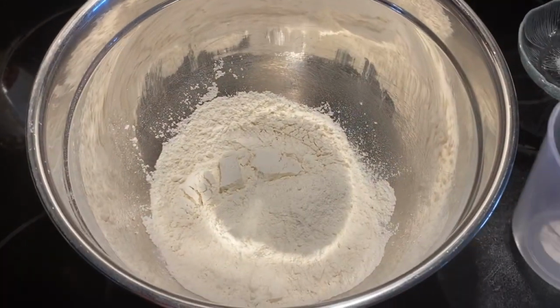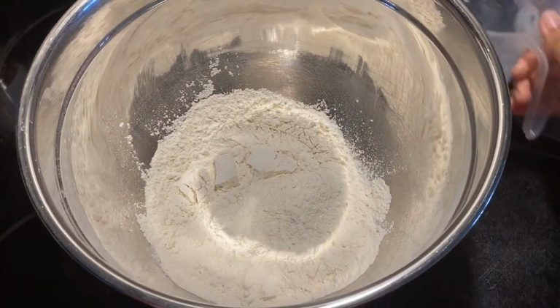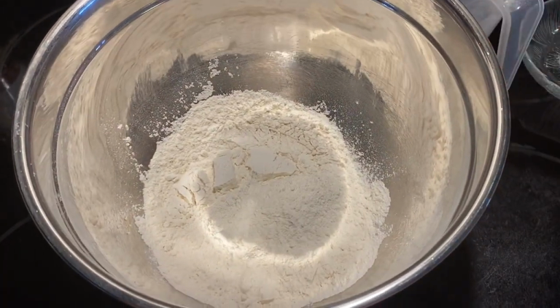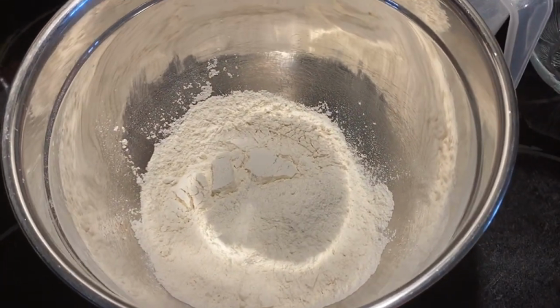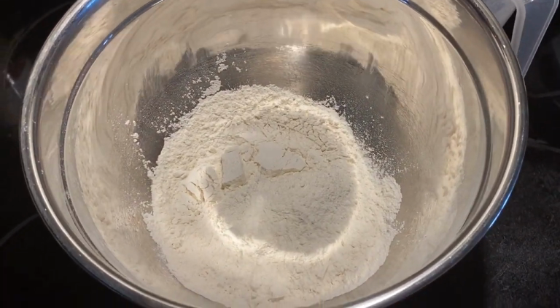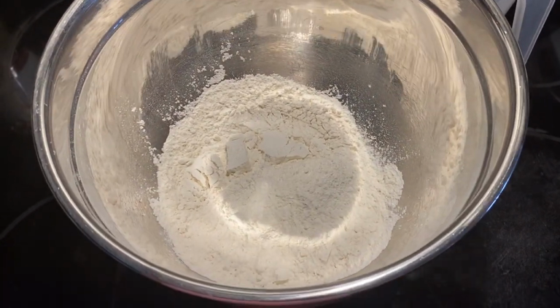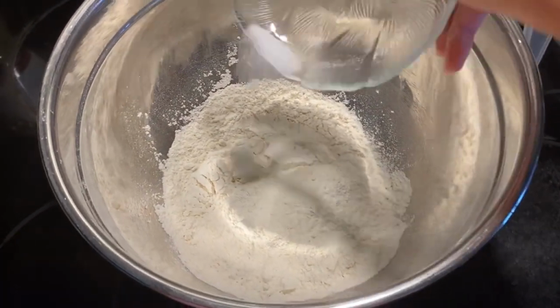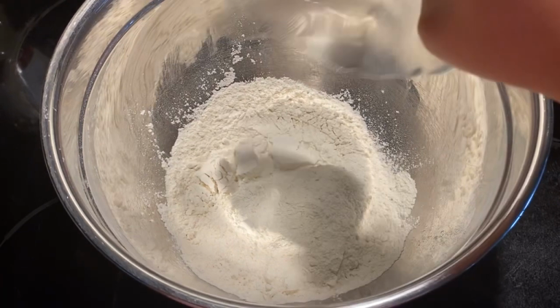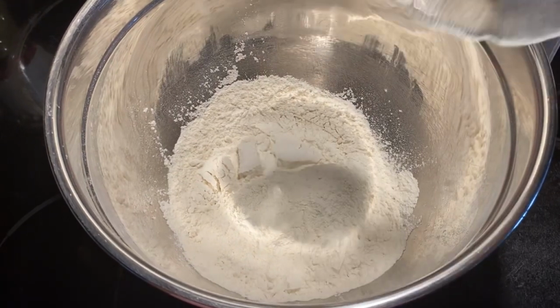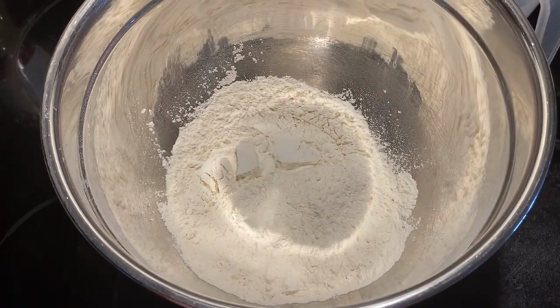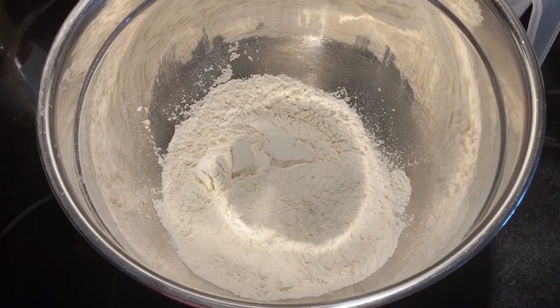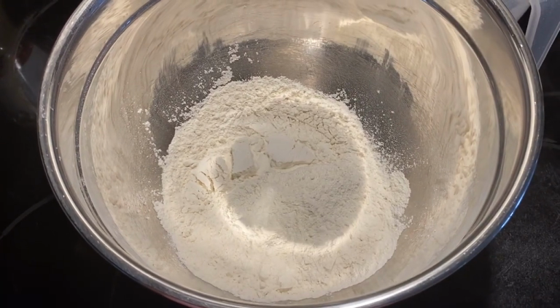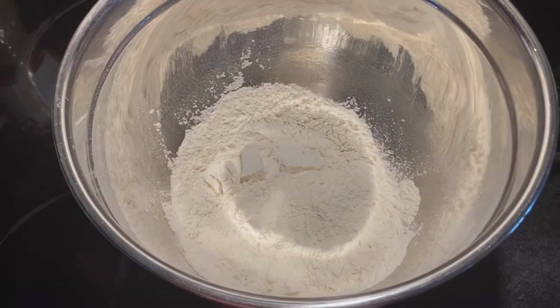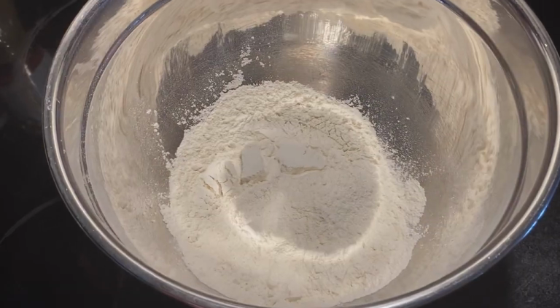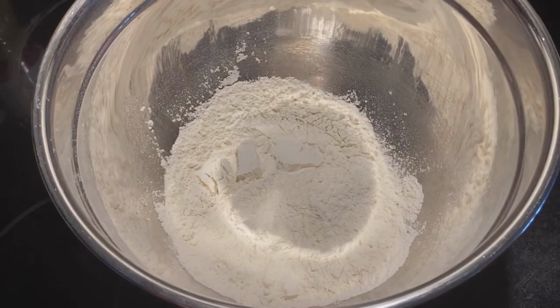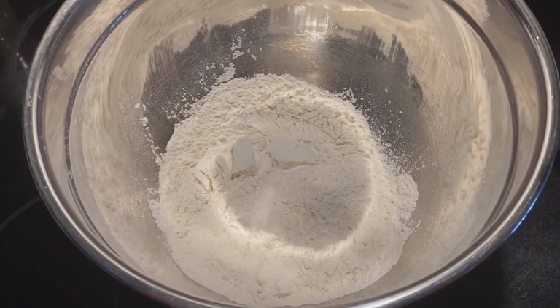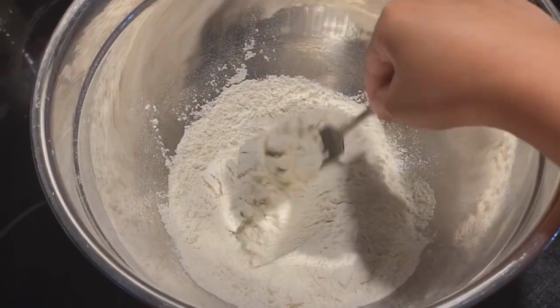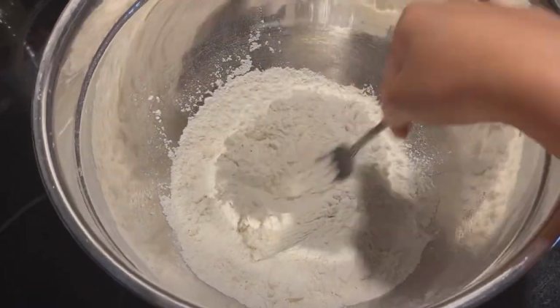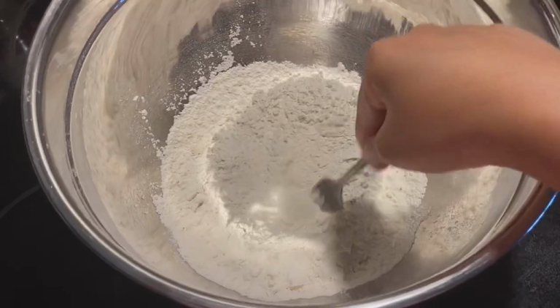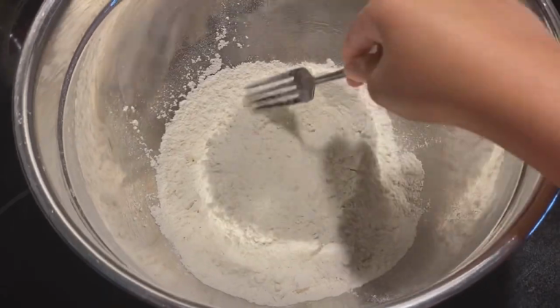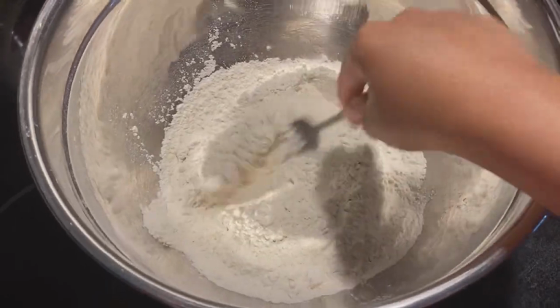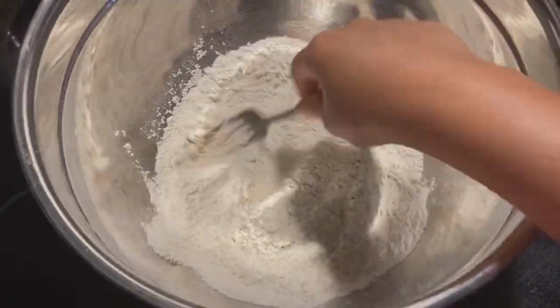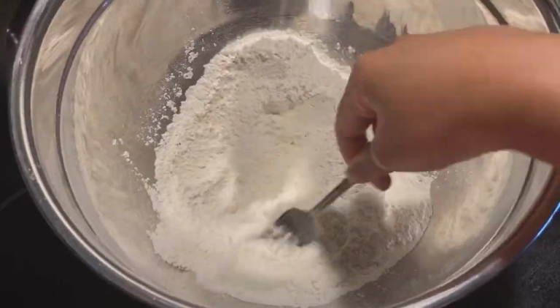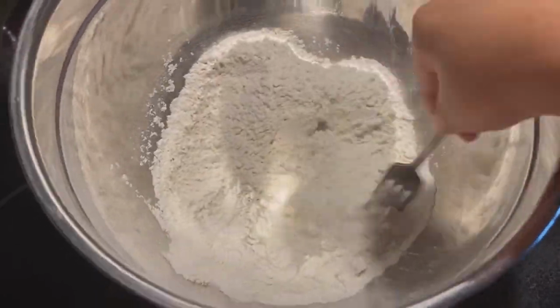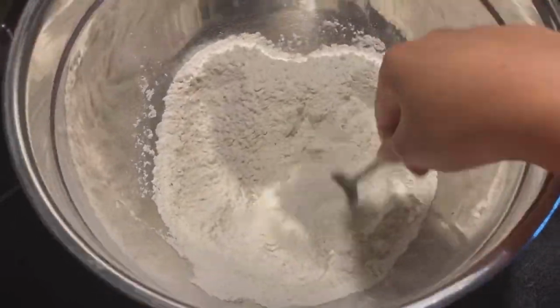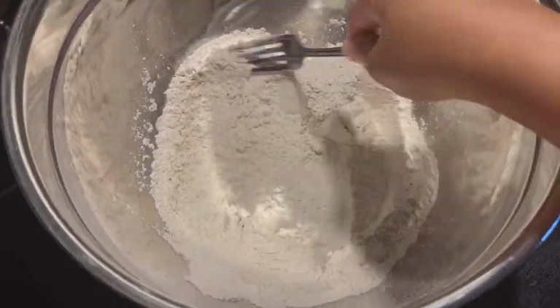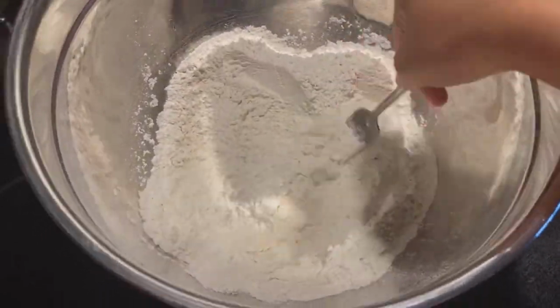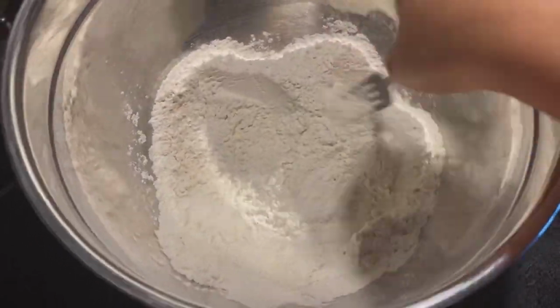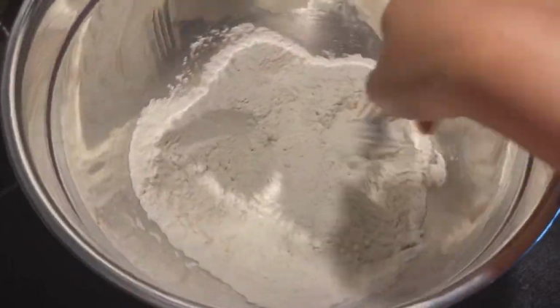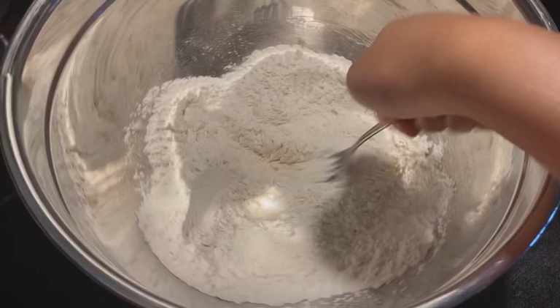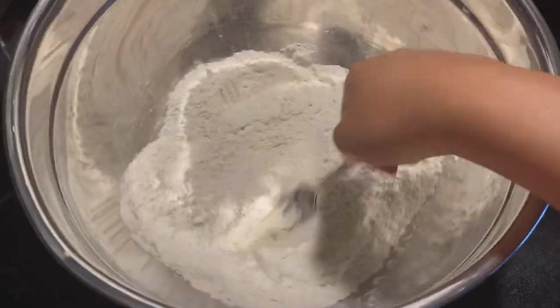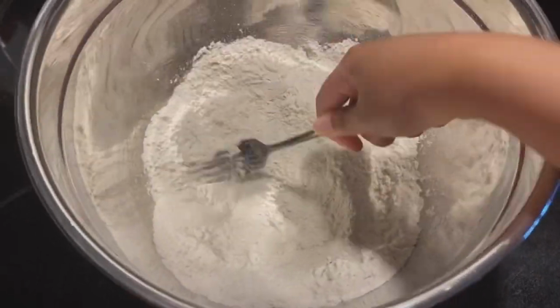Go ahead and combine the mixture. You could use either a sifter or a strainer to sift this mixture together, but using a fork like I am doing here is fine too.